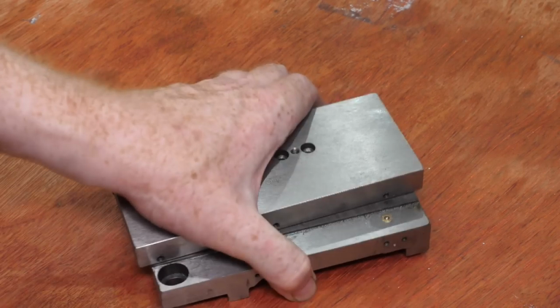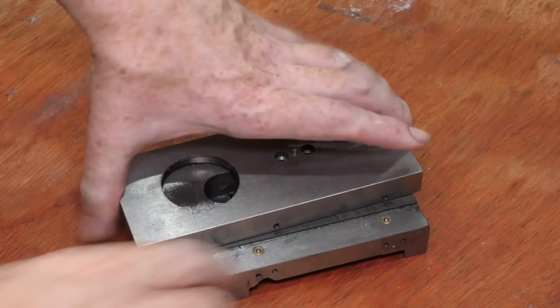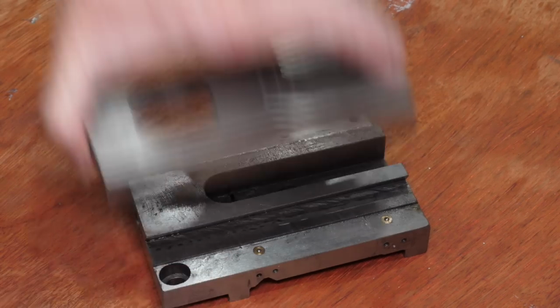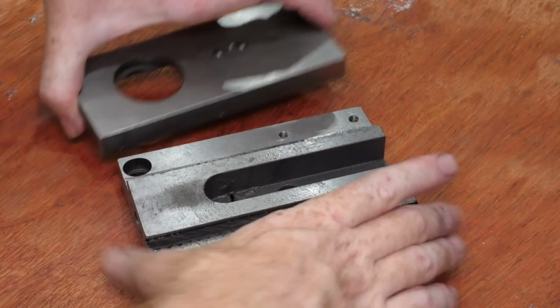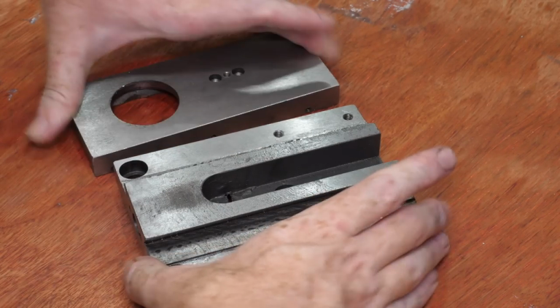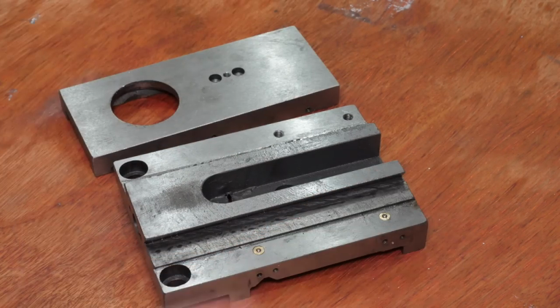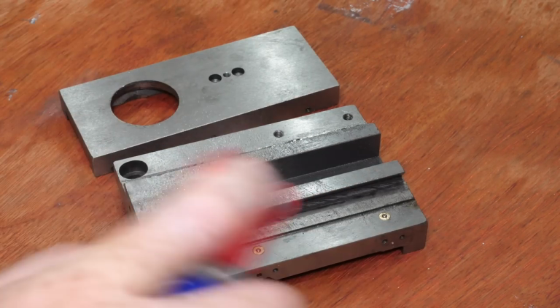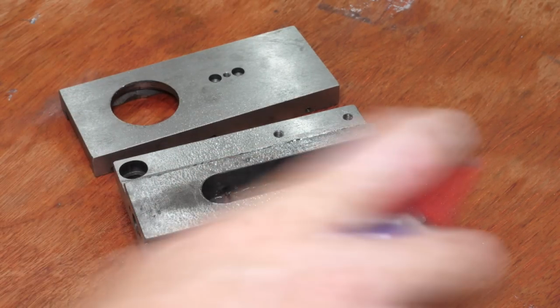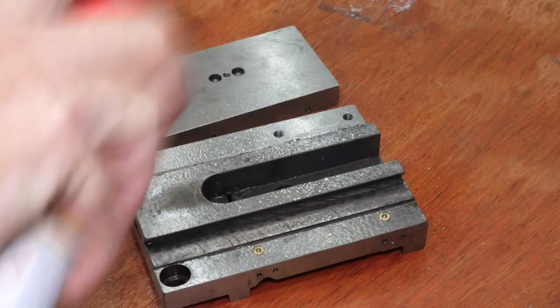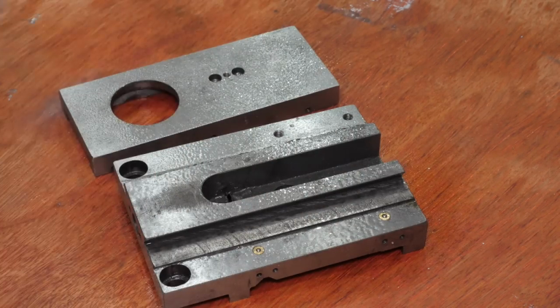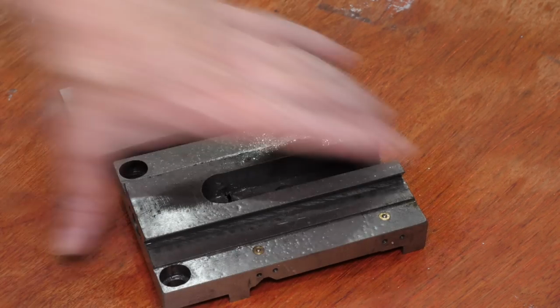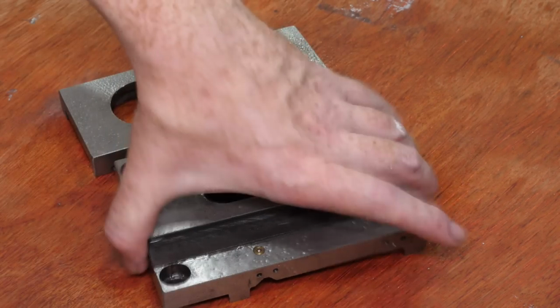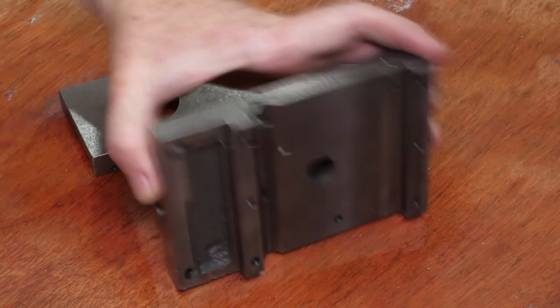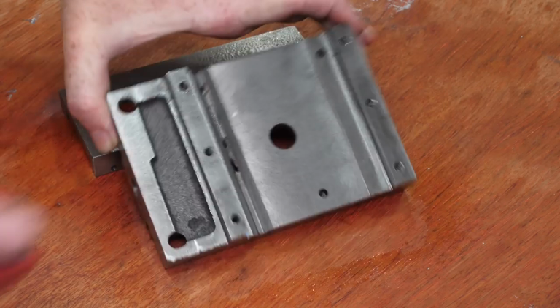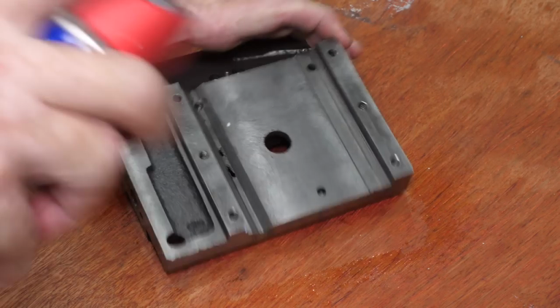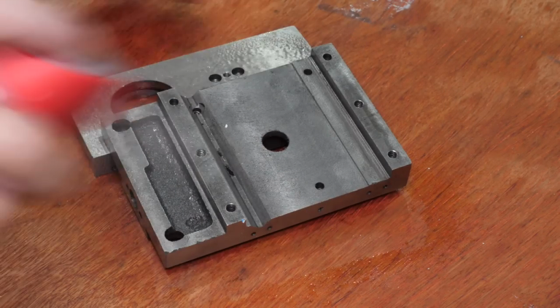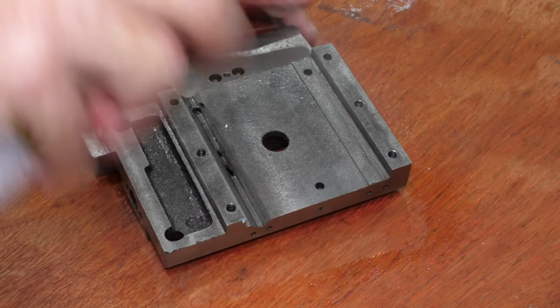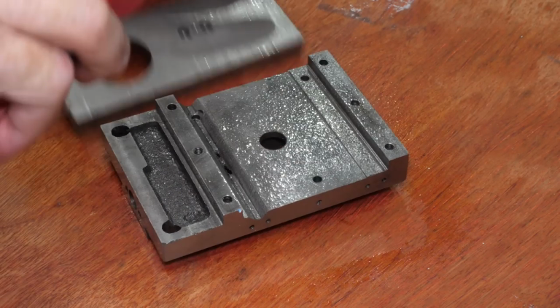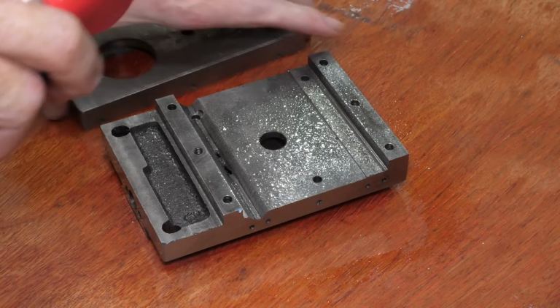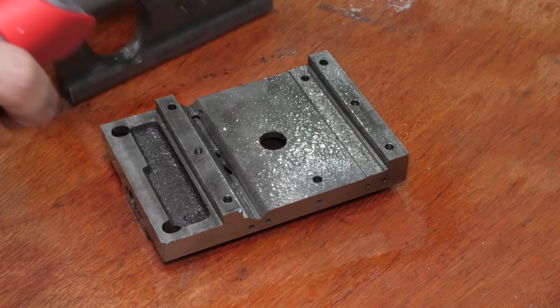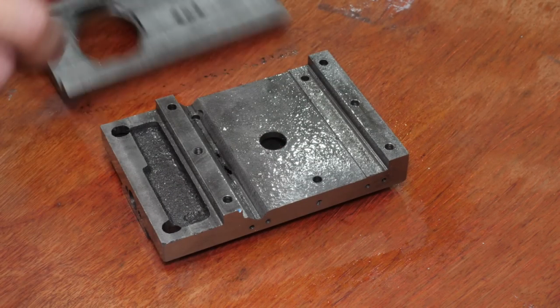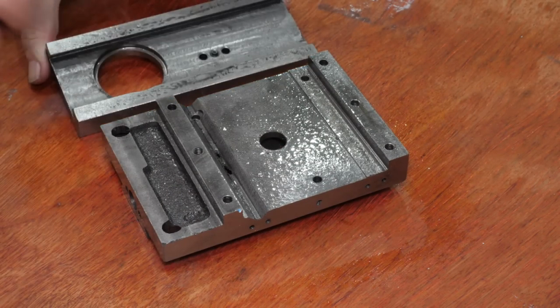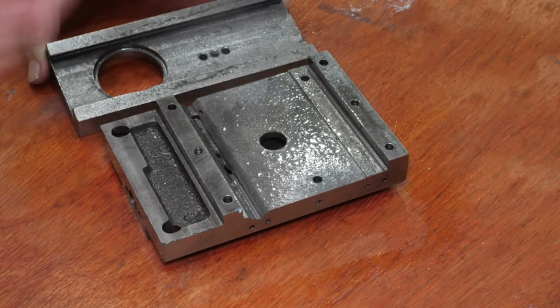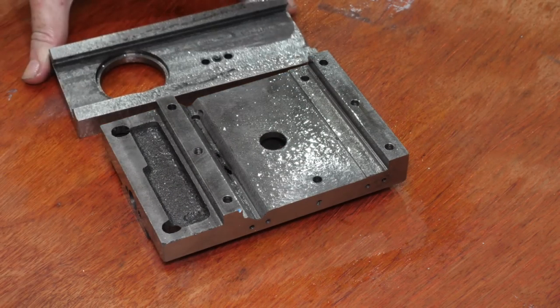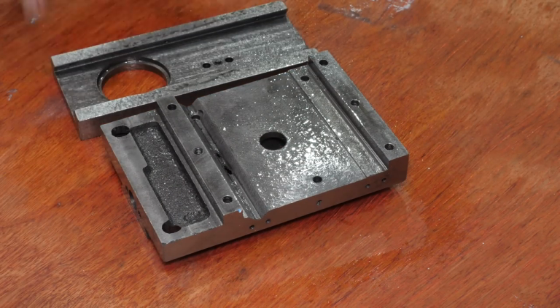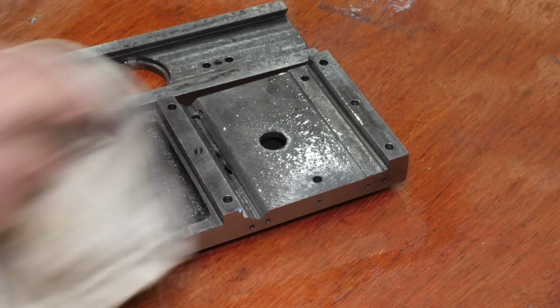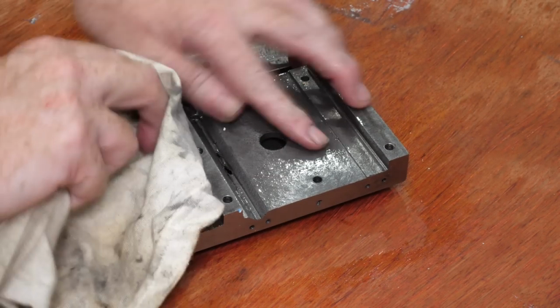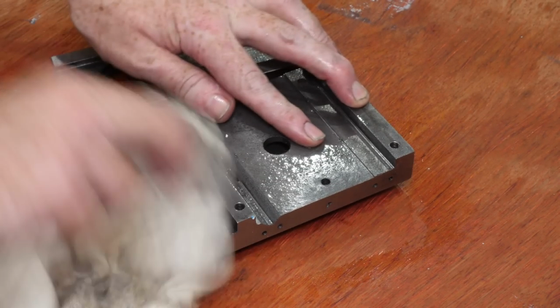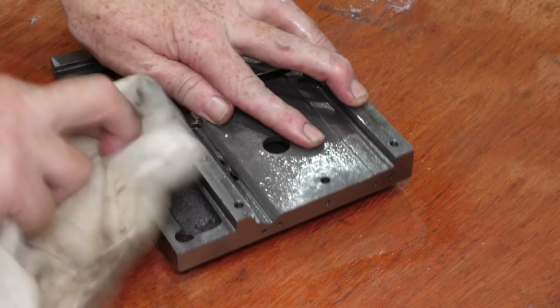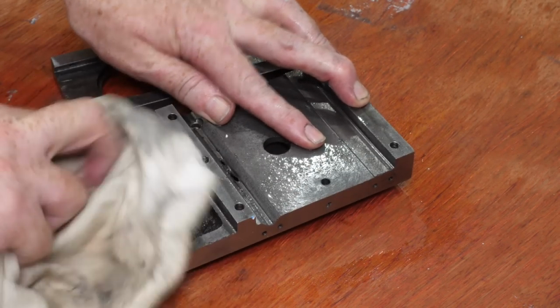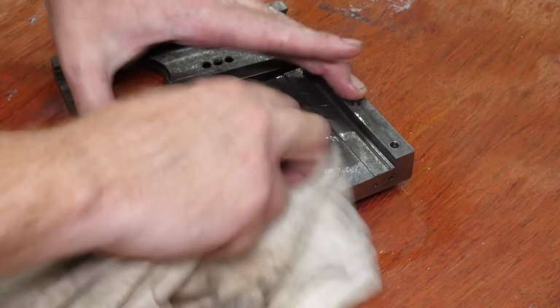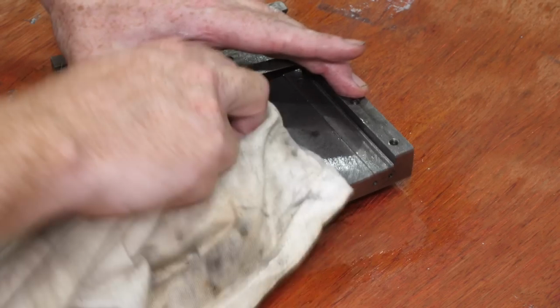The larger parts need to be cleaned the same way I cleaned the bed, using WD-40 in a cloth. This is quite a lot more work than the bed as the shape is more complex, and there are more difficult to reach places where grit could get lodged.